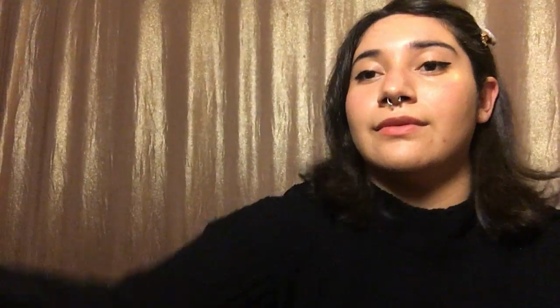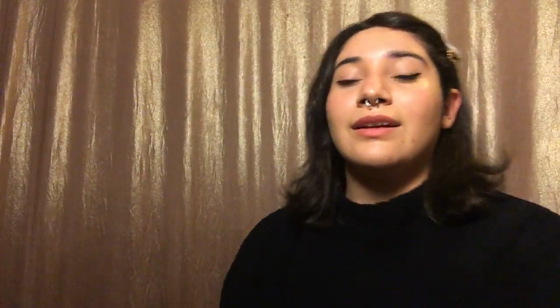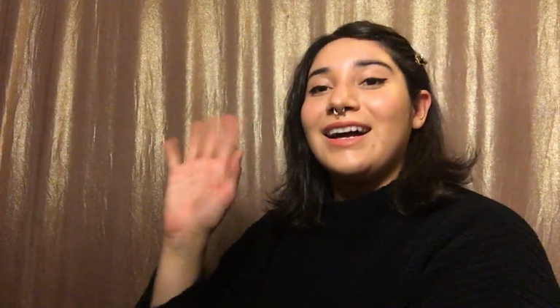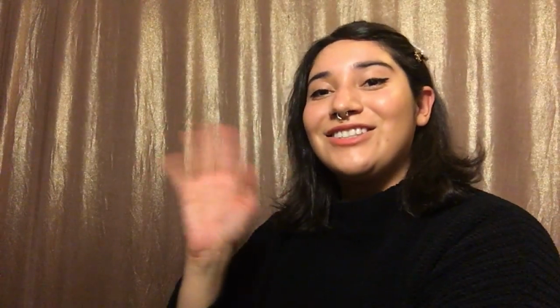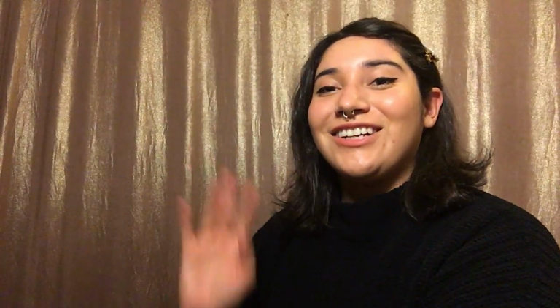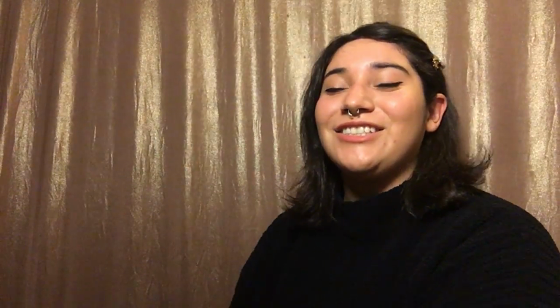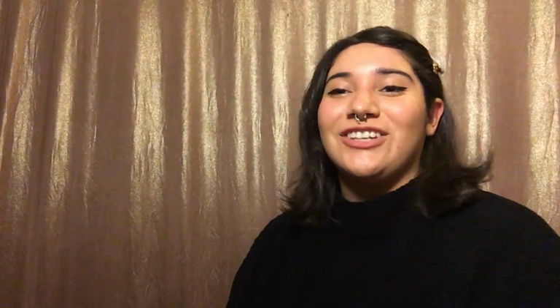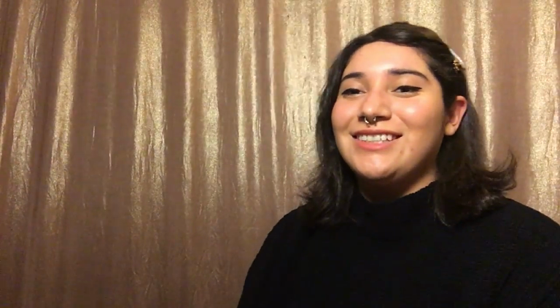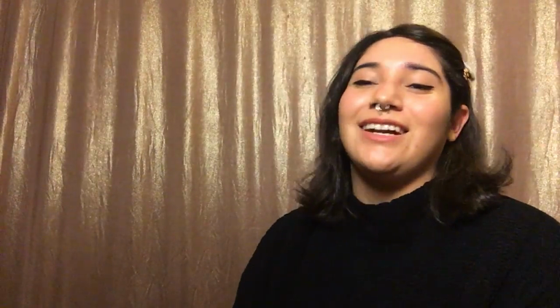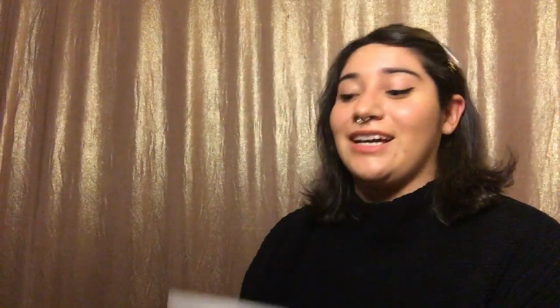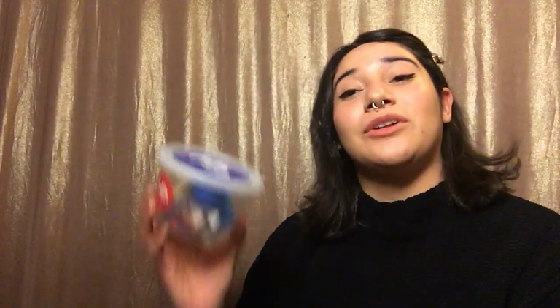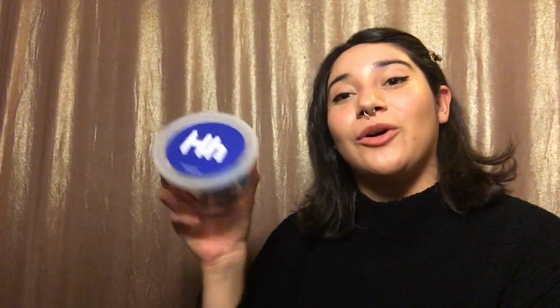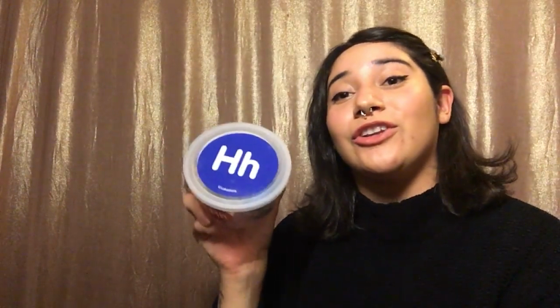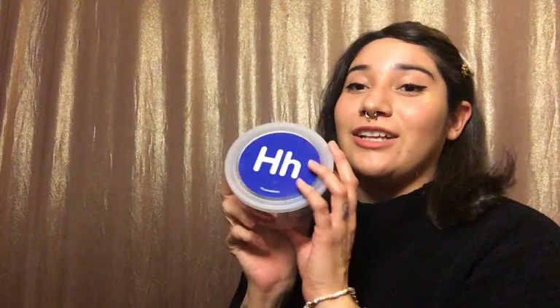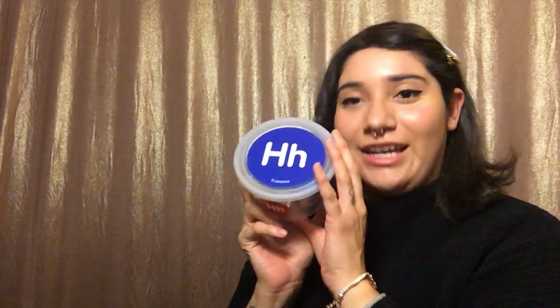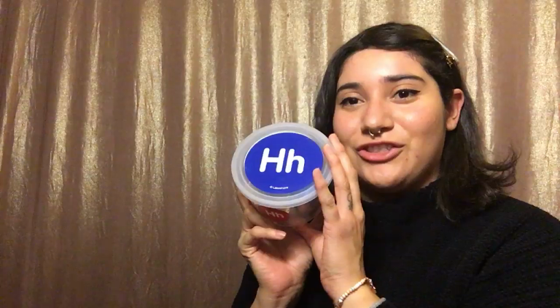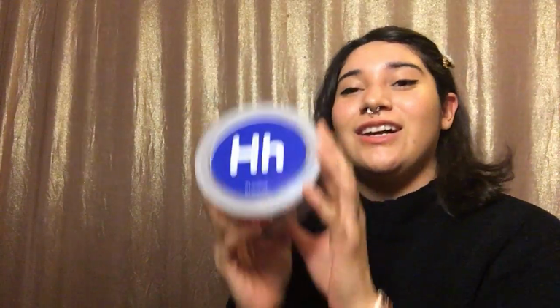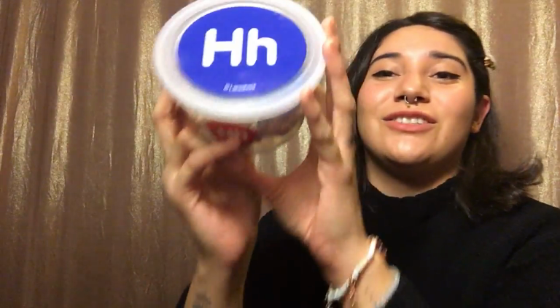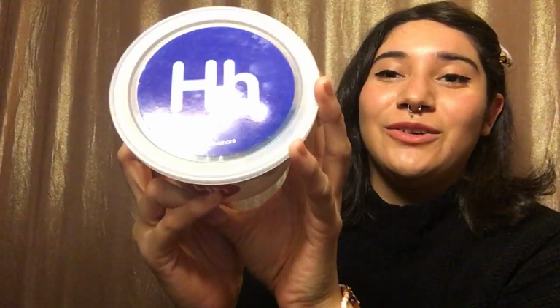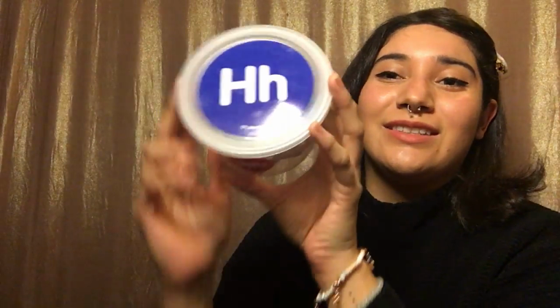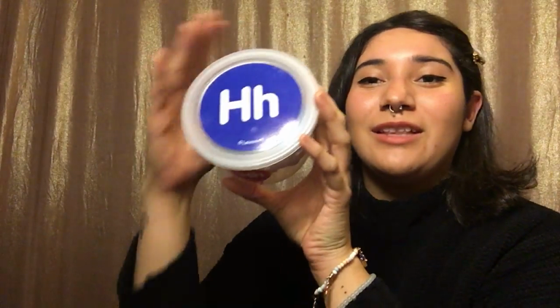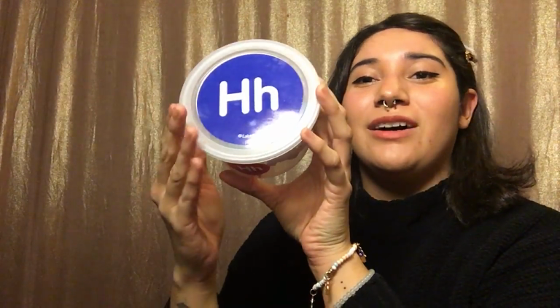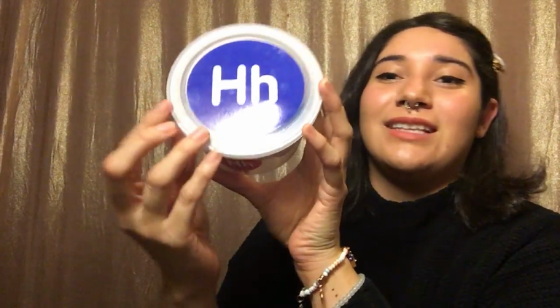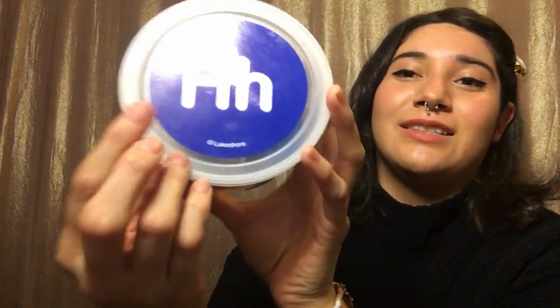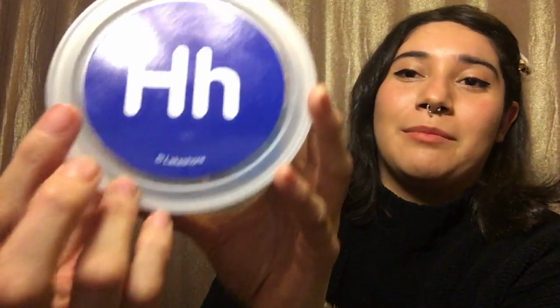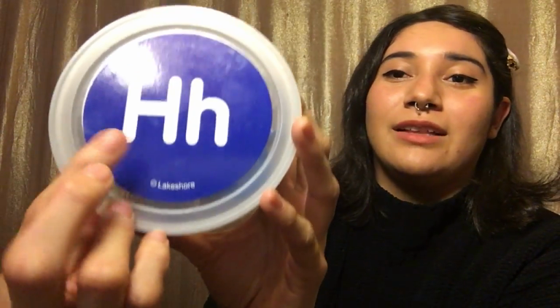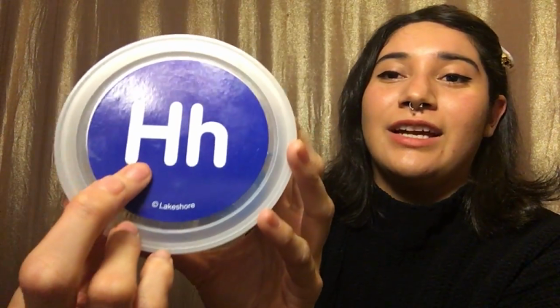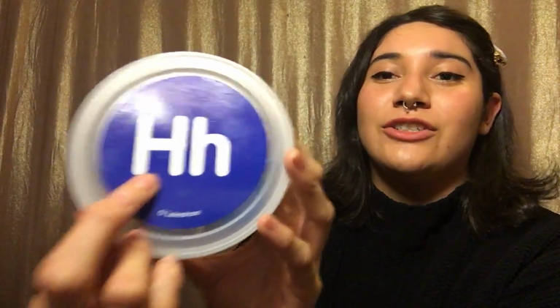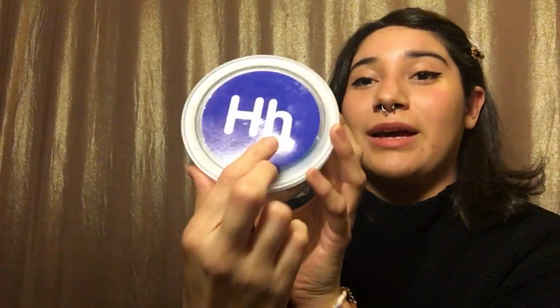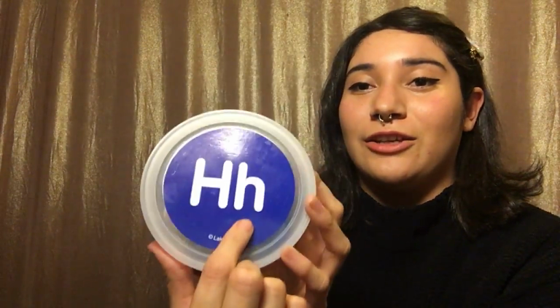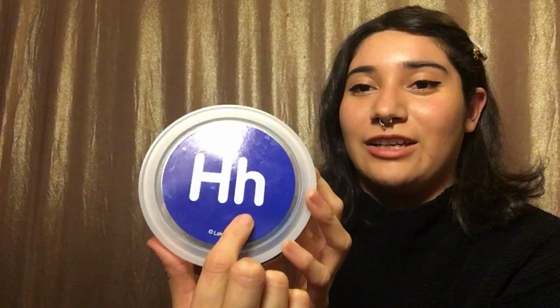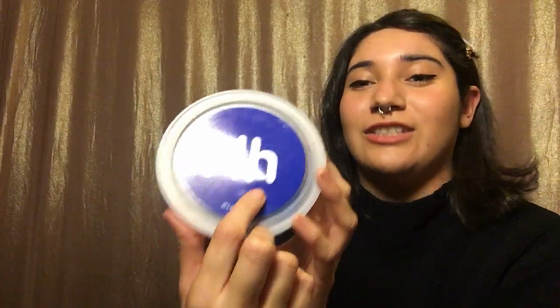Hi C-Stars! Teacher Jocelyn here, and I just wanted to go over the letter H. This is my letter box, and this is my big letter H and my little letter H.